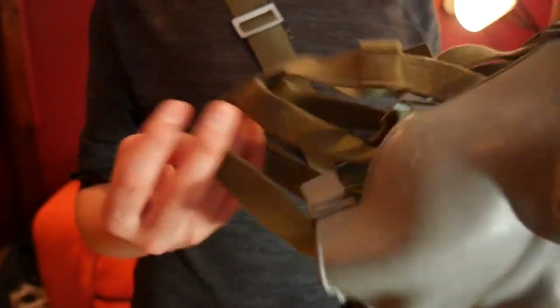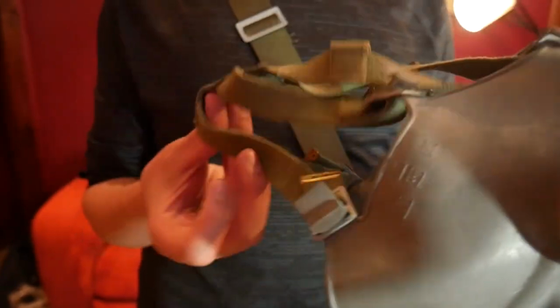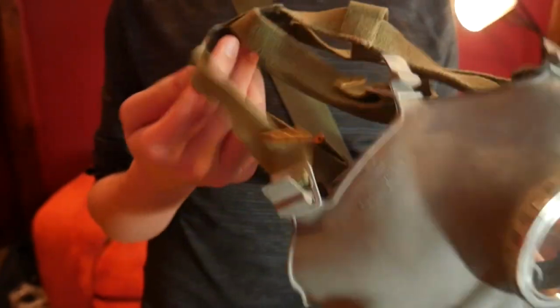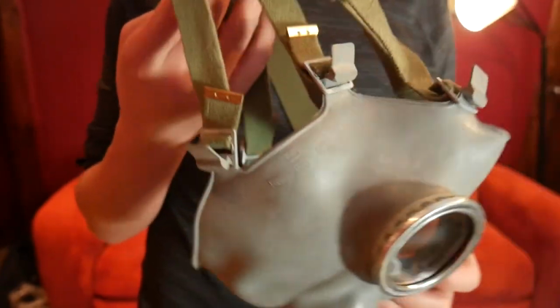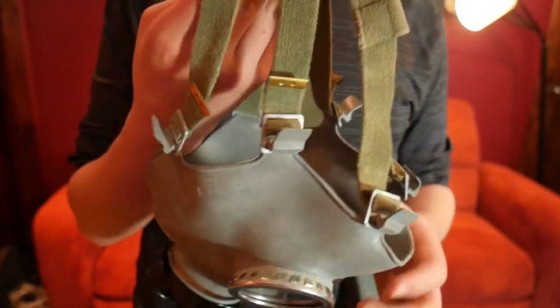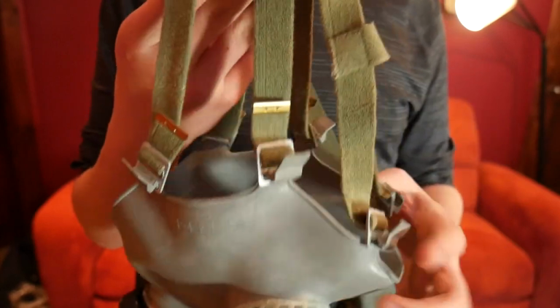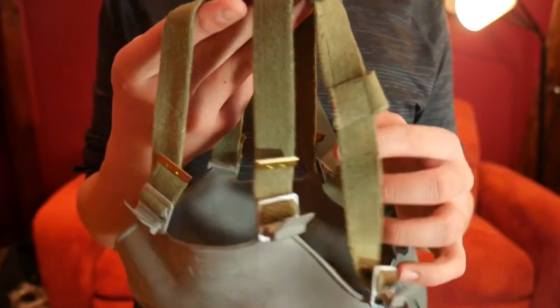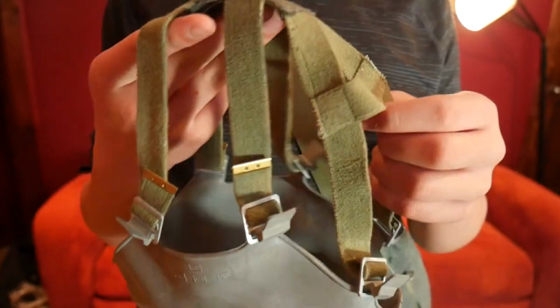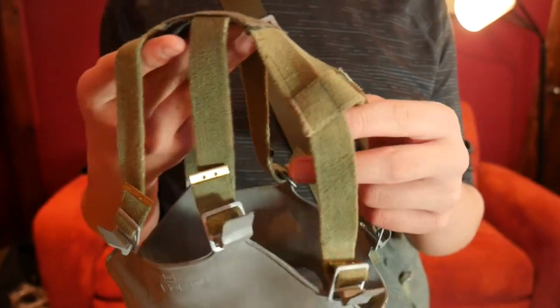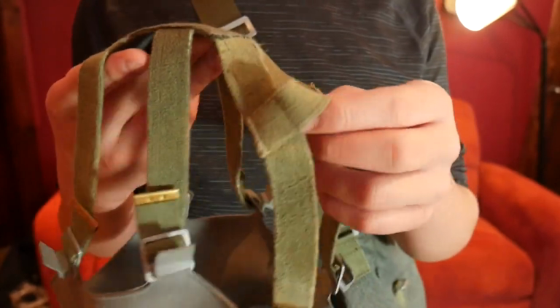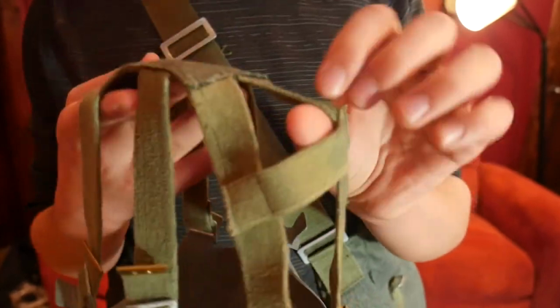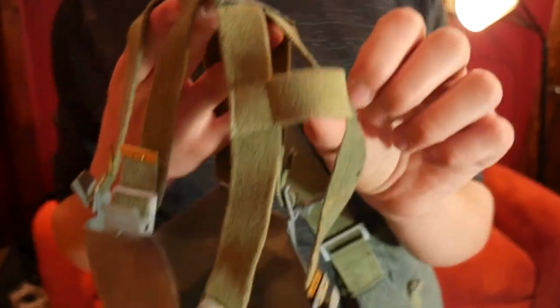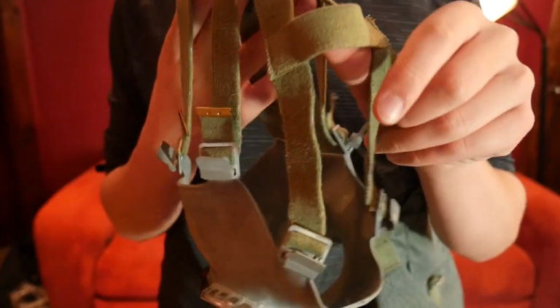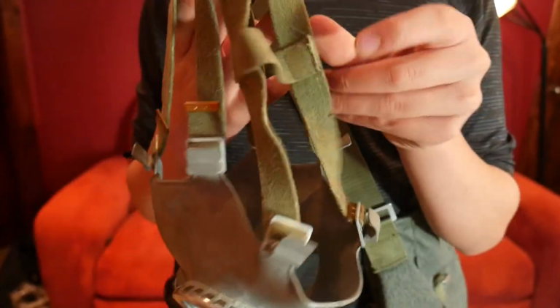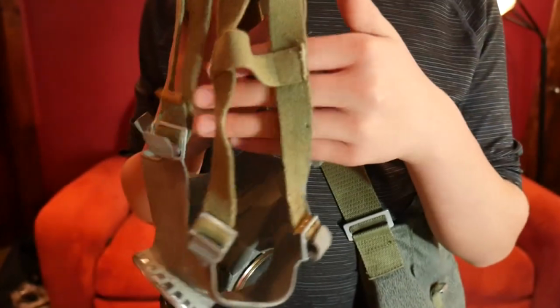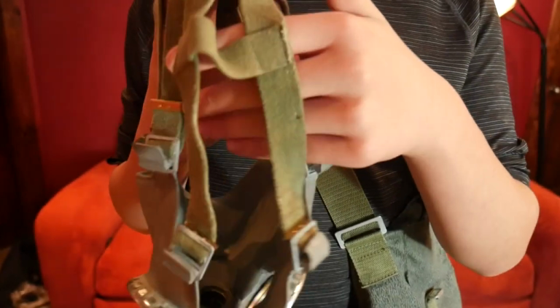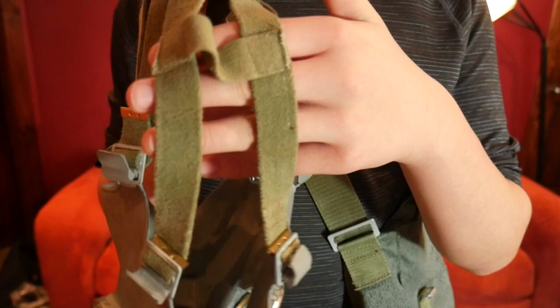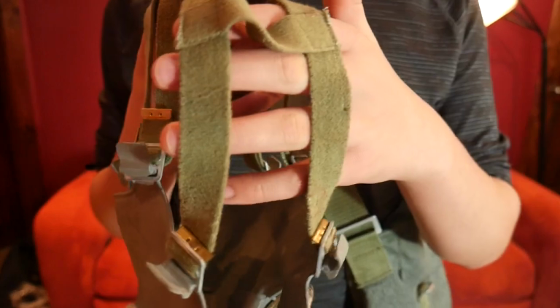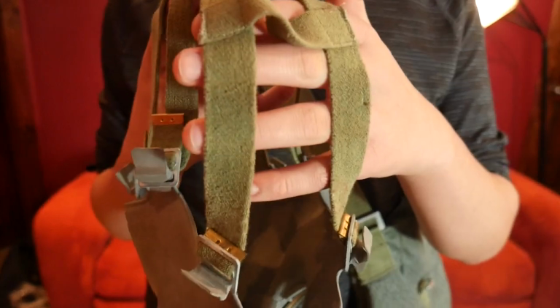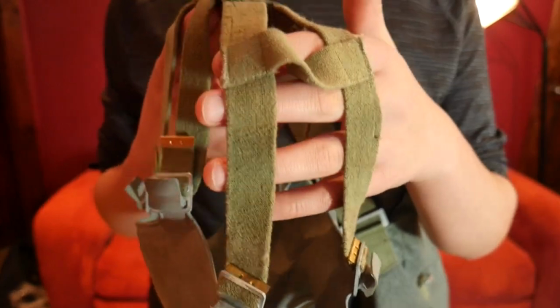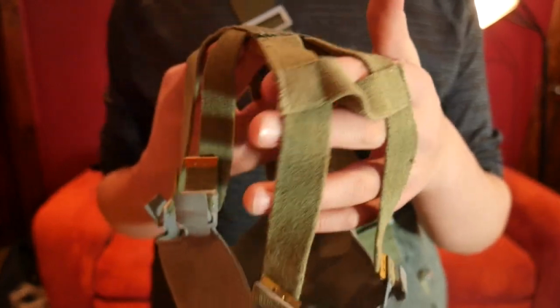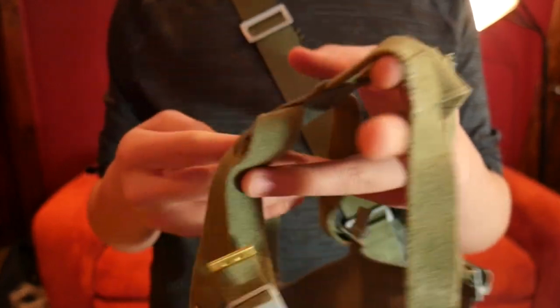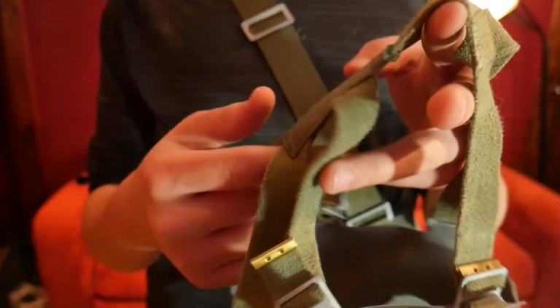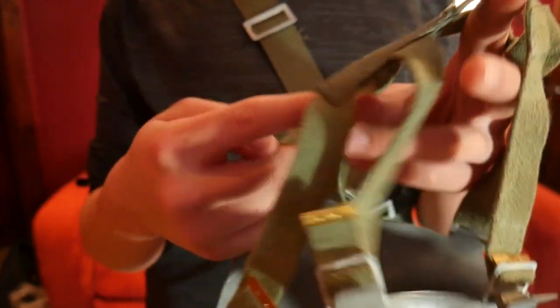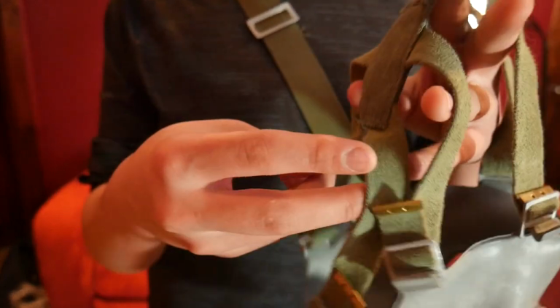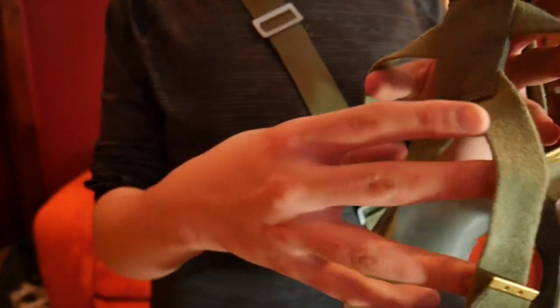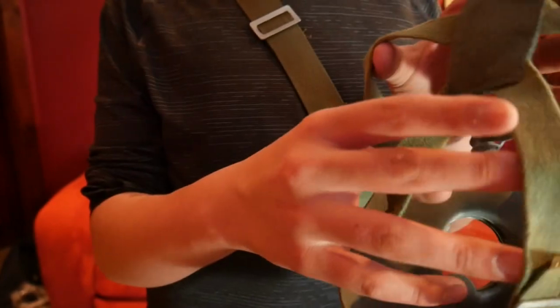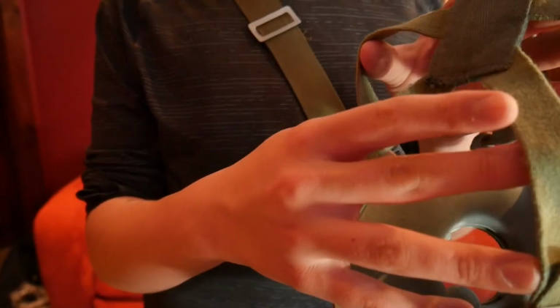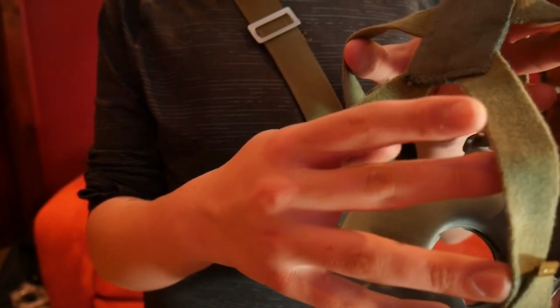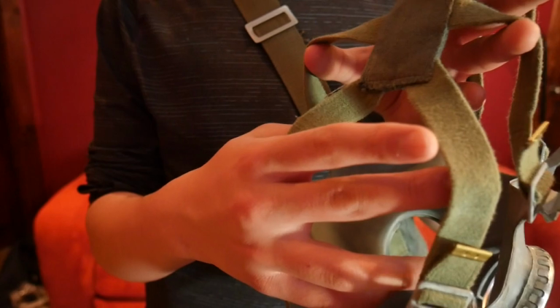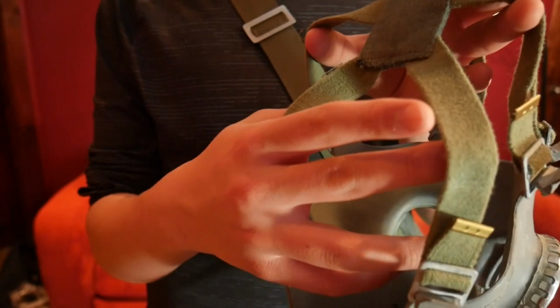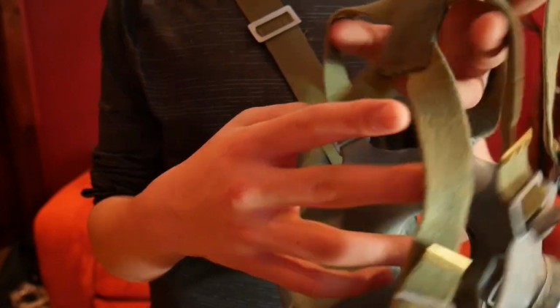Moving along to the harness, it is a six-point harness — two on the head, two on the sides, and two towards your neck.